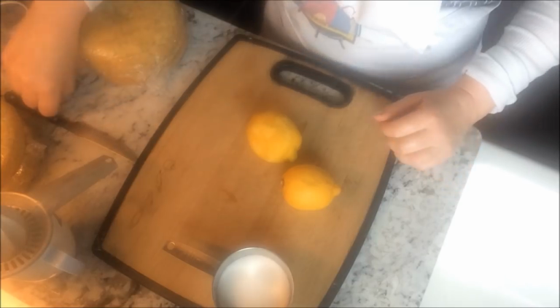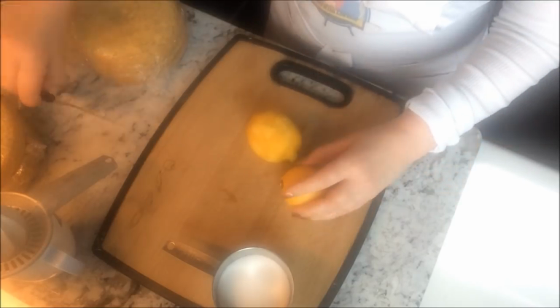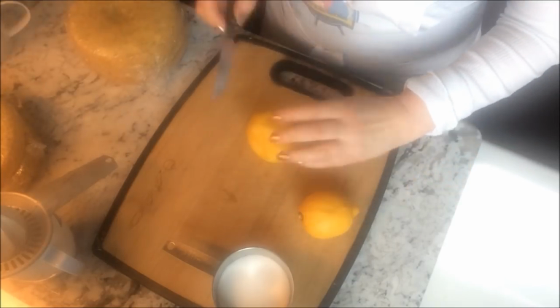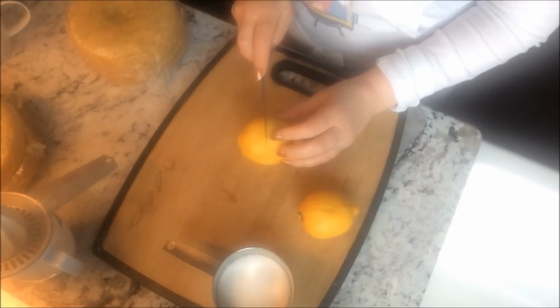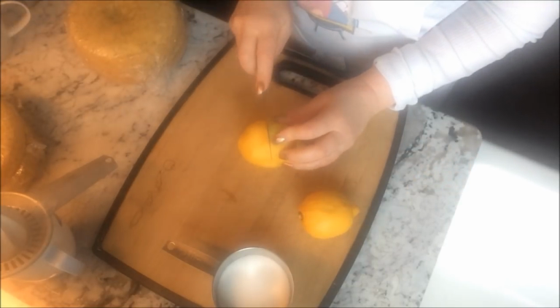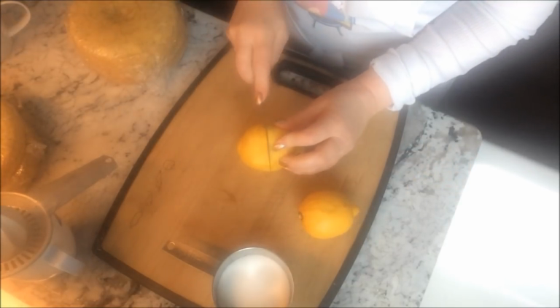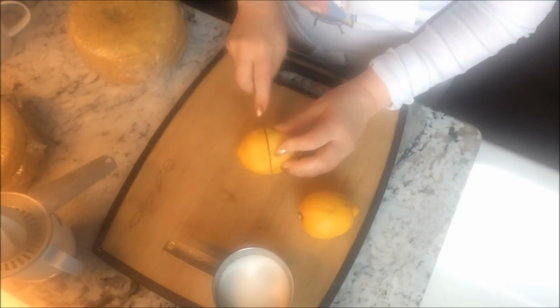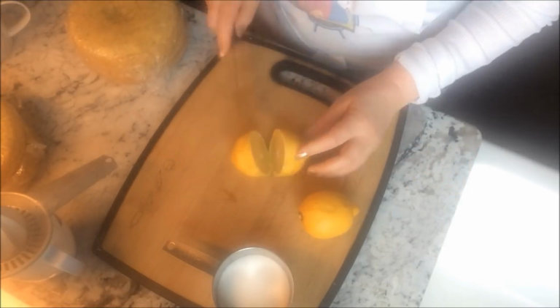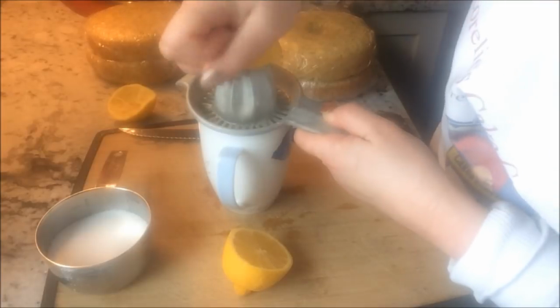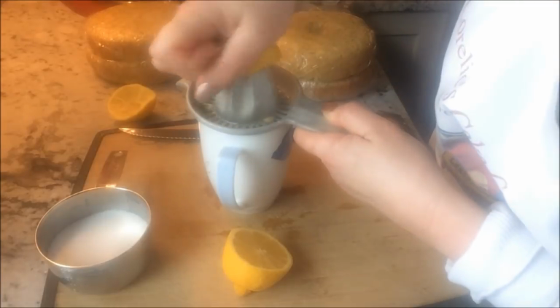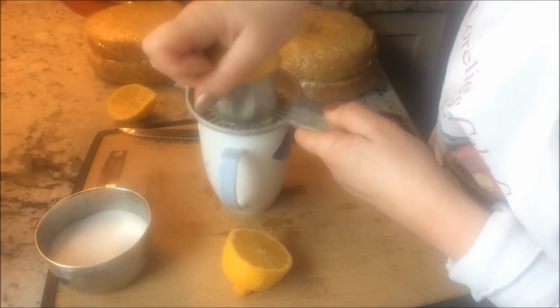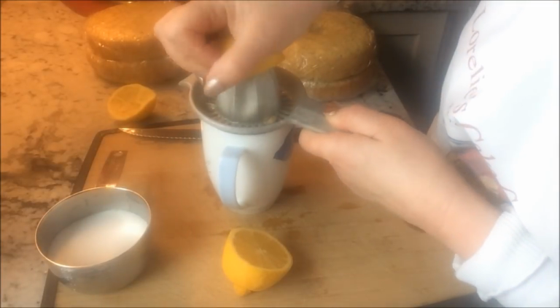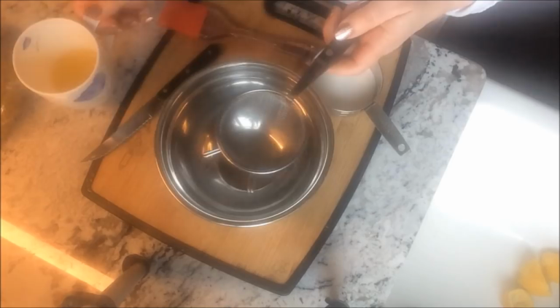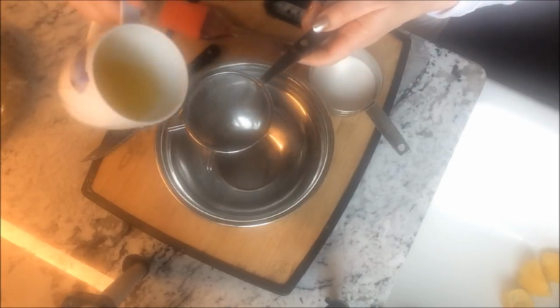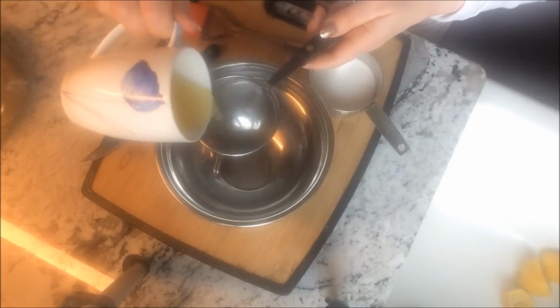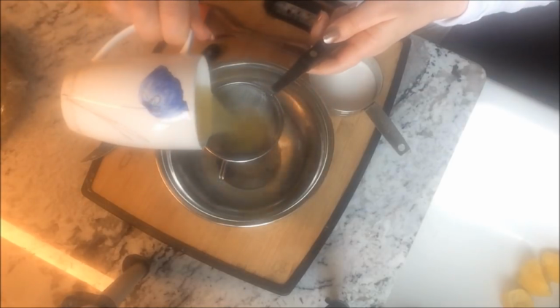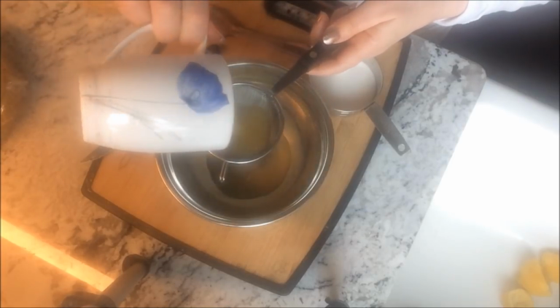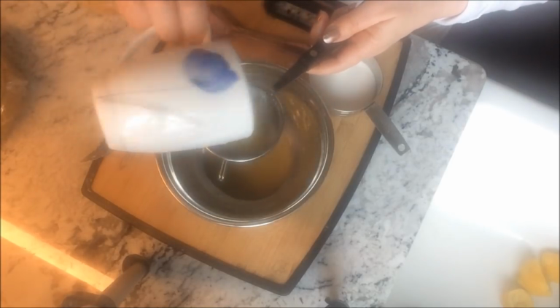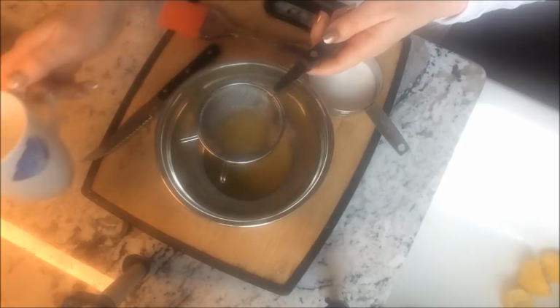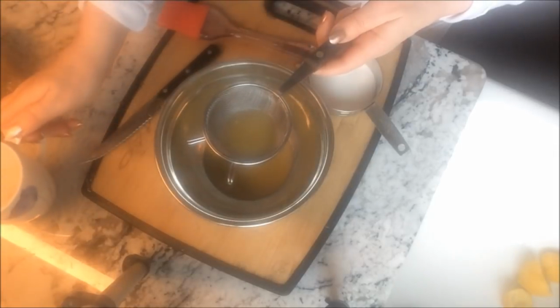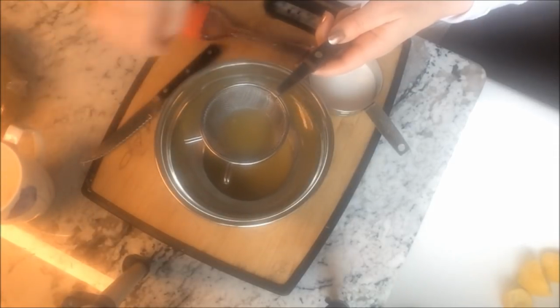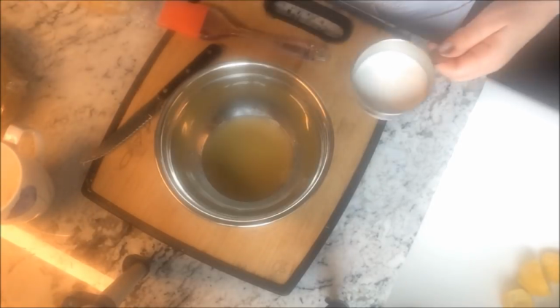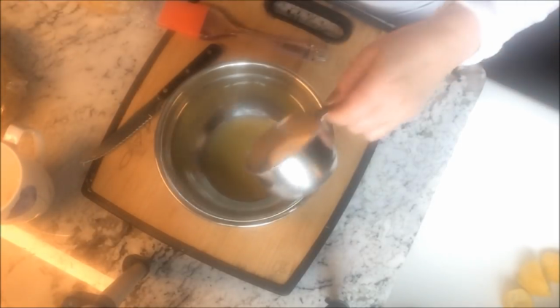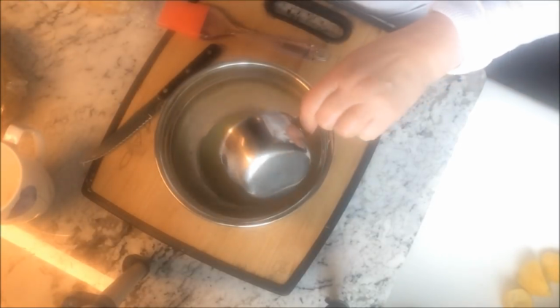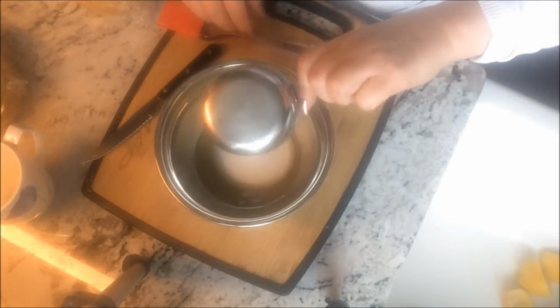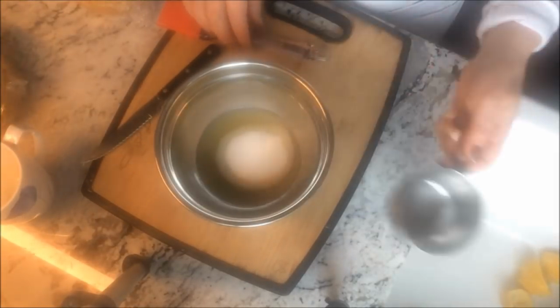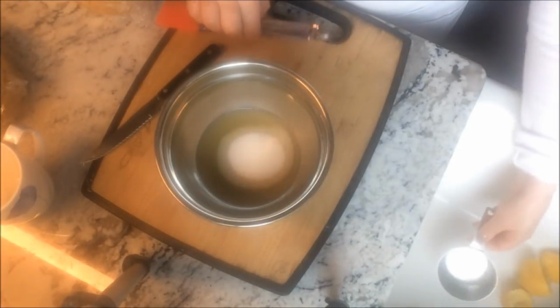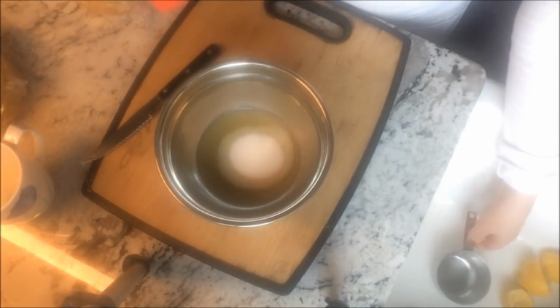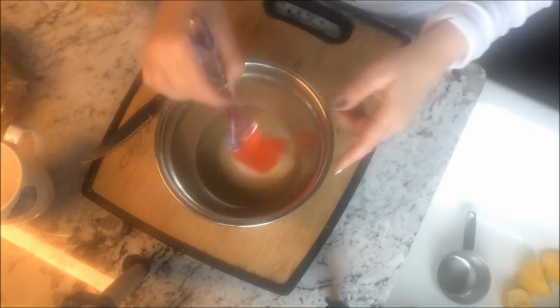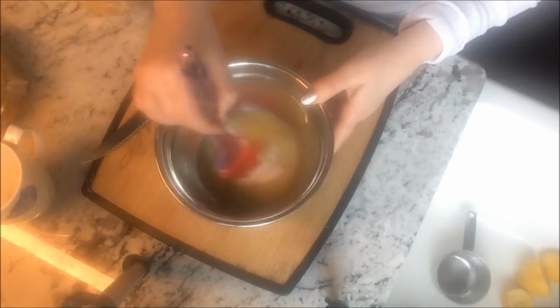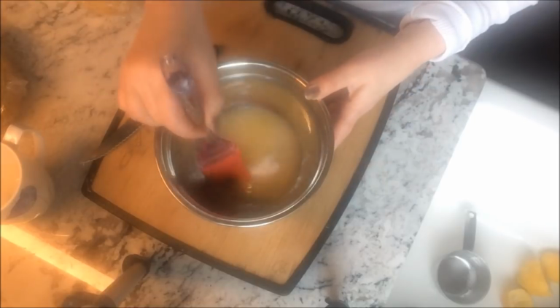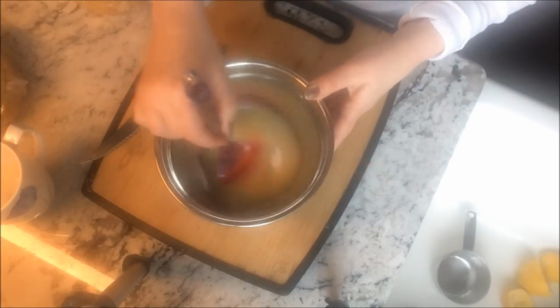To make a delicious syrup for your cakes, squeeze the juice of two lemons into a bowl. Strain the juice to get any of the tiny seeds and the pulp out, then add one quarter to one half cups of sugar and blend that together.